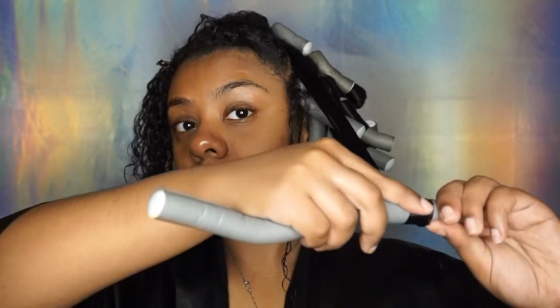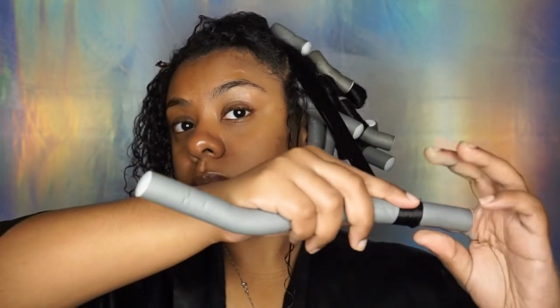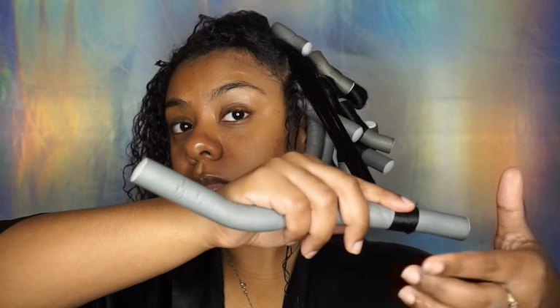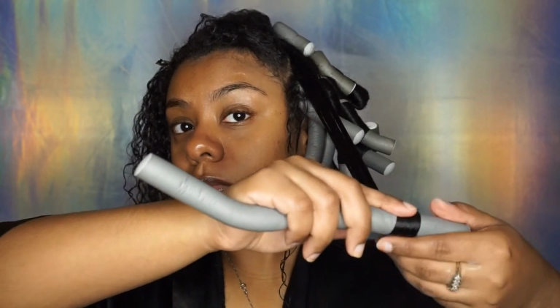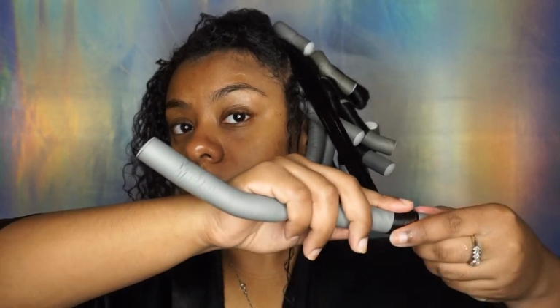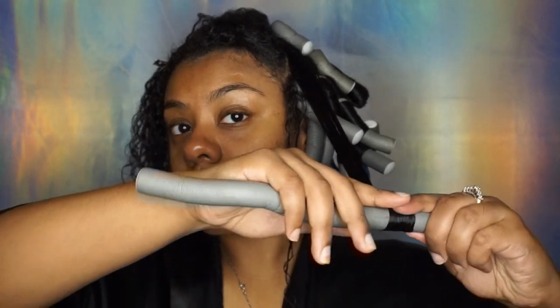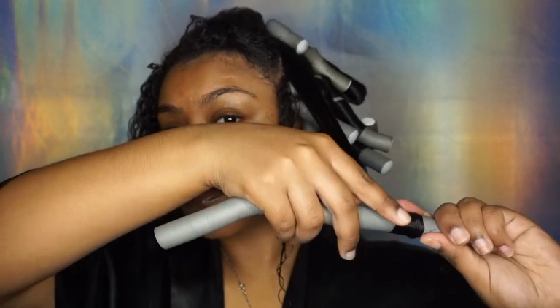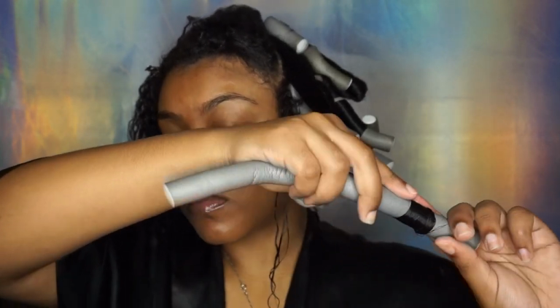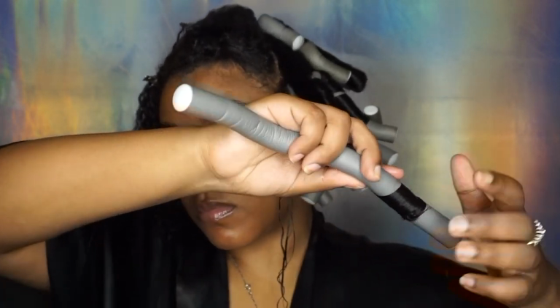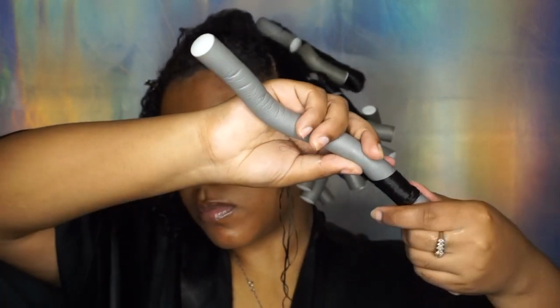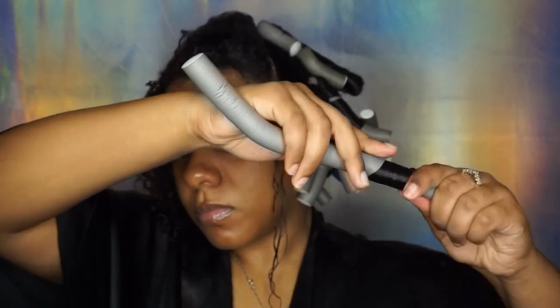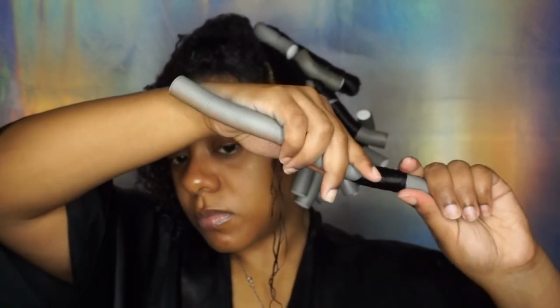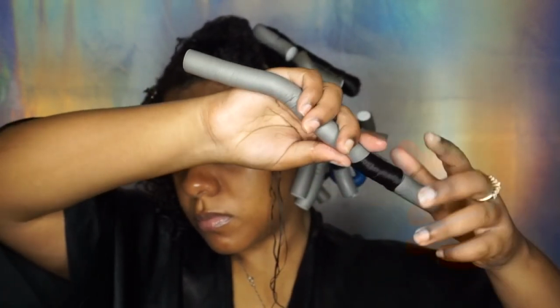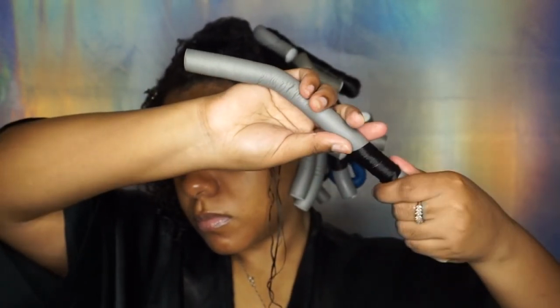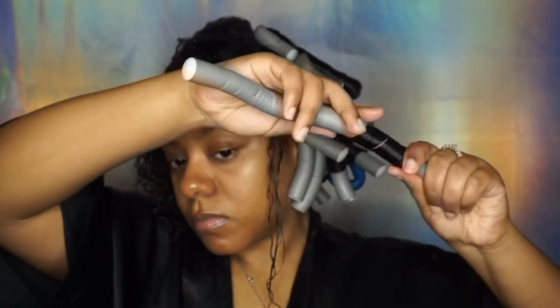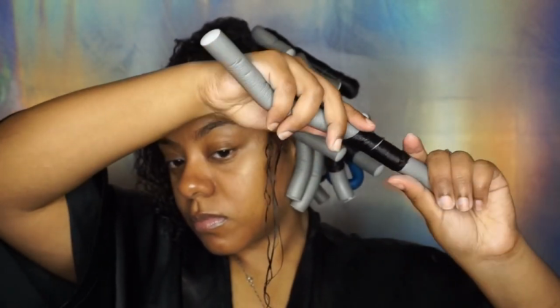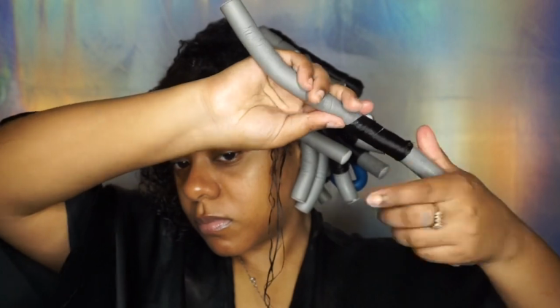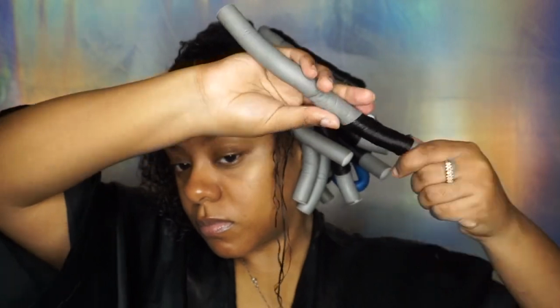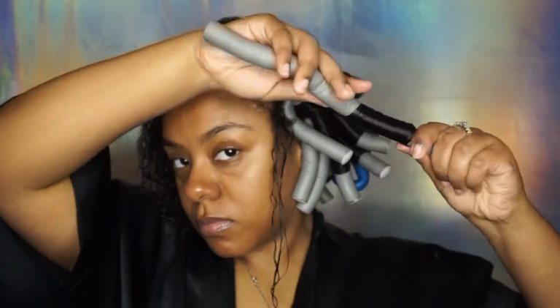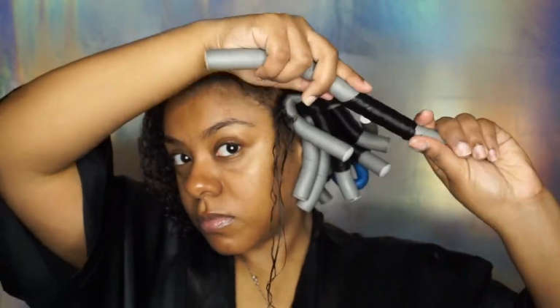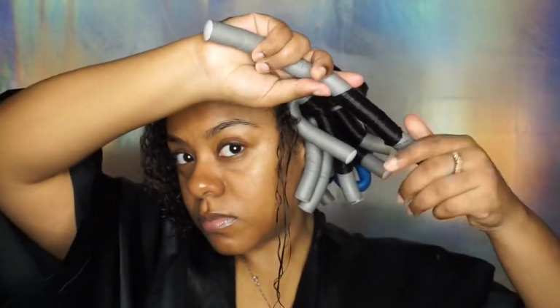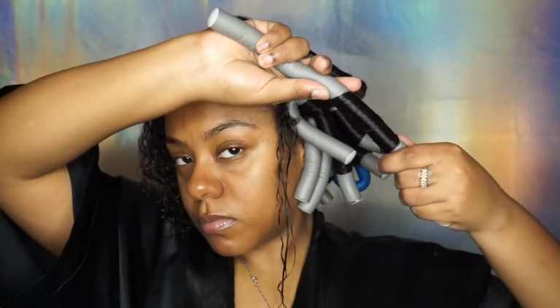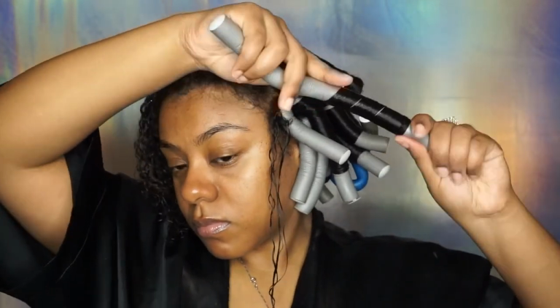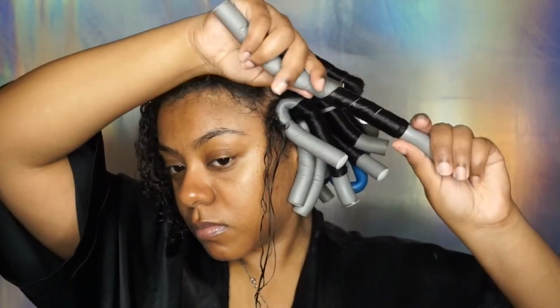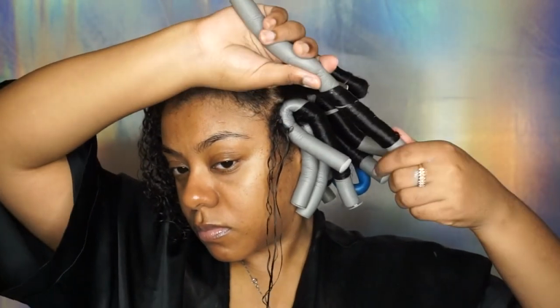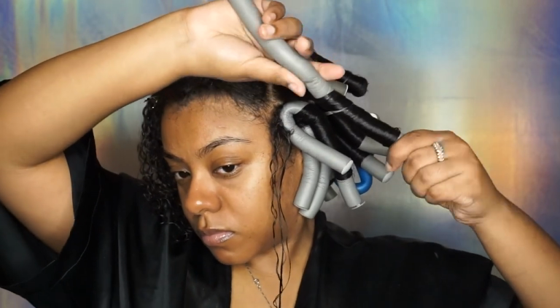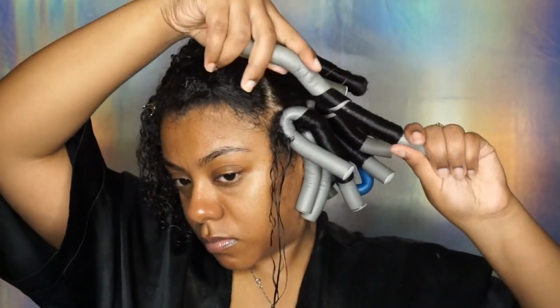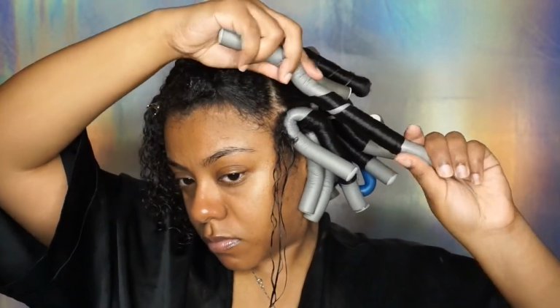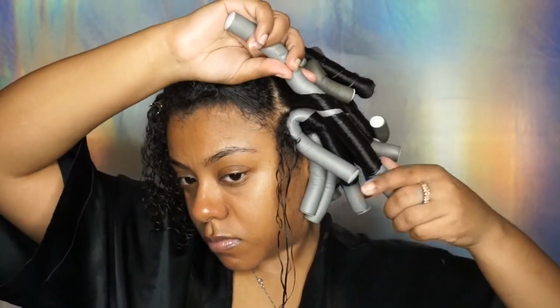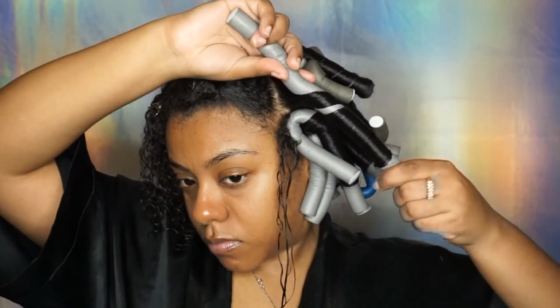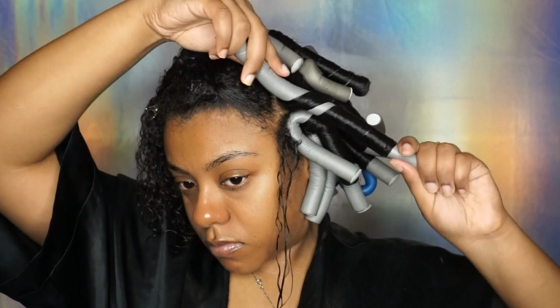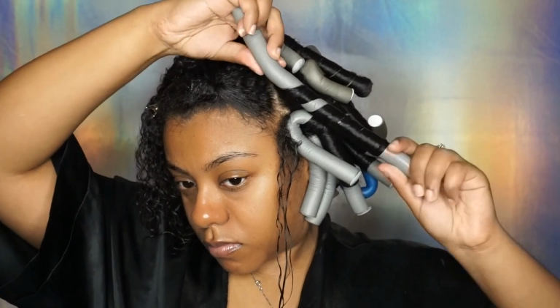I'm just slowing it down but I'm pretty sure you guys understand it by now. You just want to wrap your hair around the flexi rod super smooth, go to the scalp, clip it, and that is it.